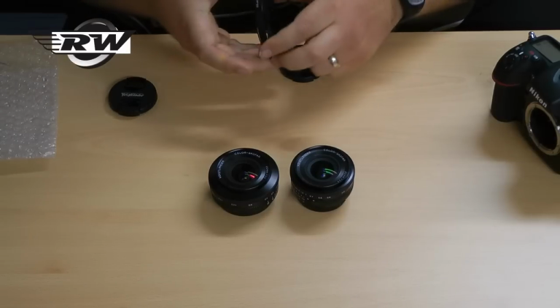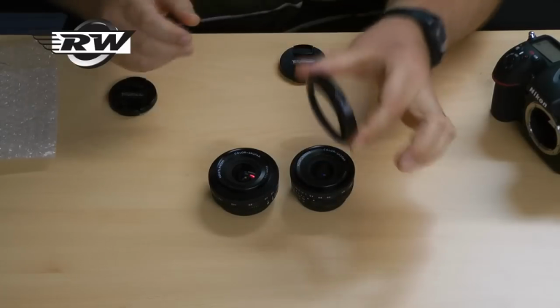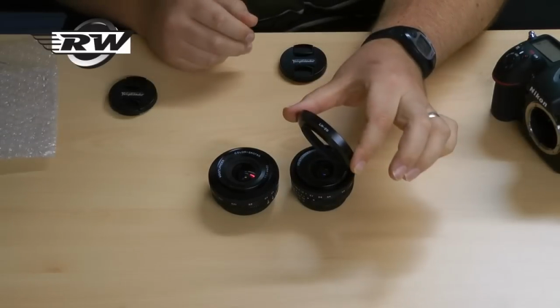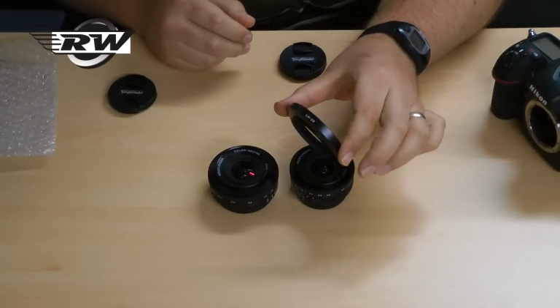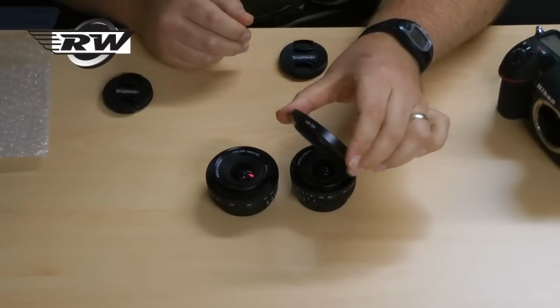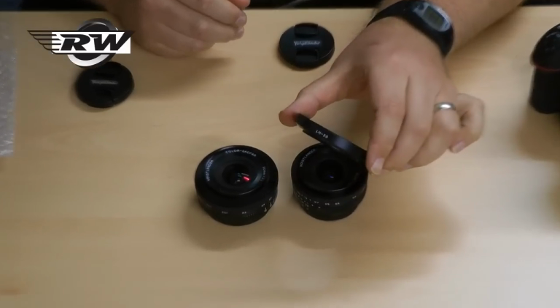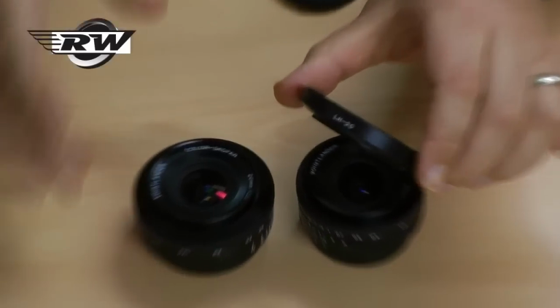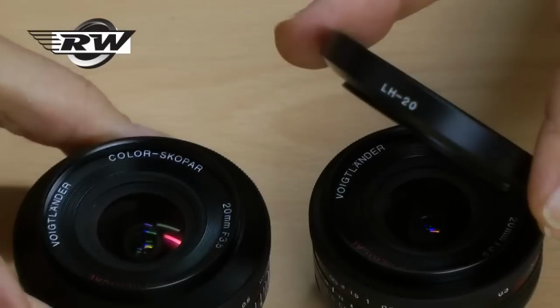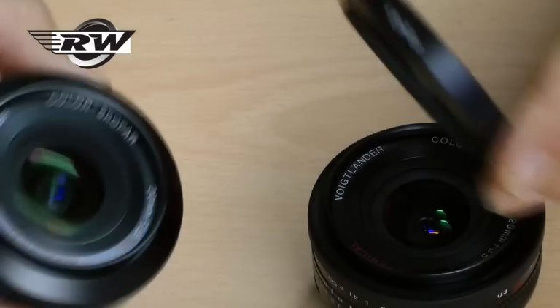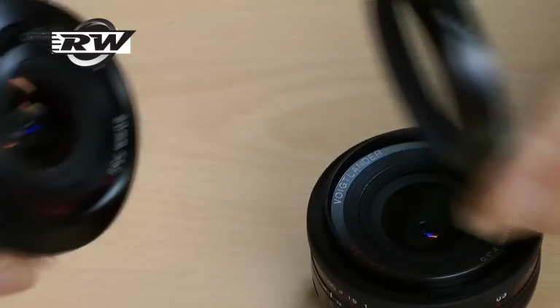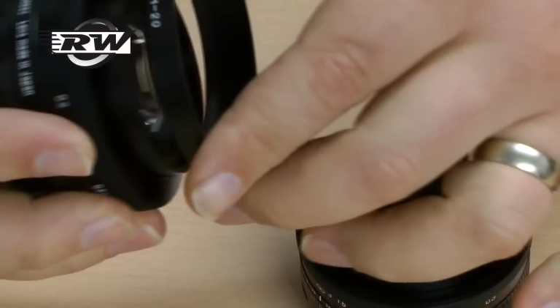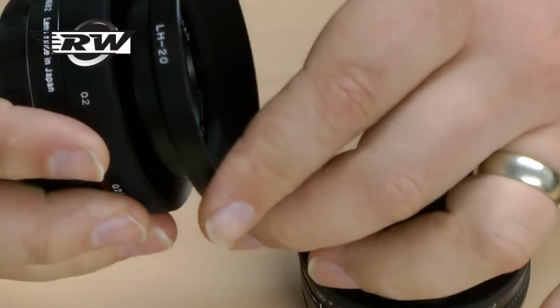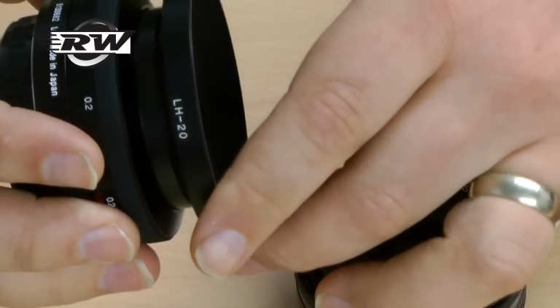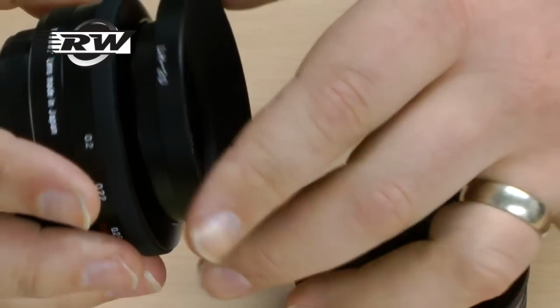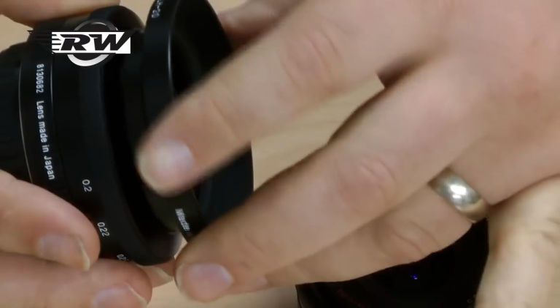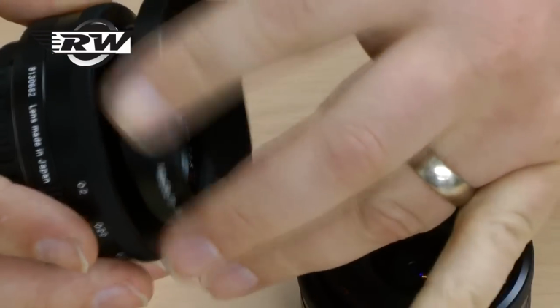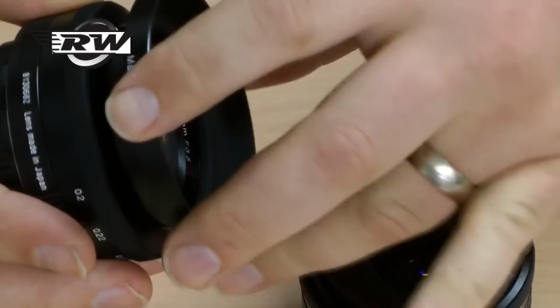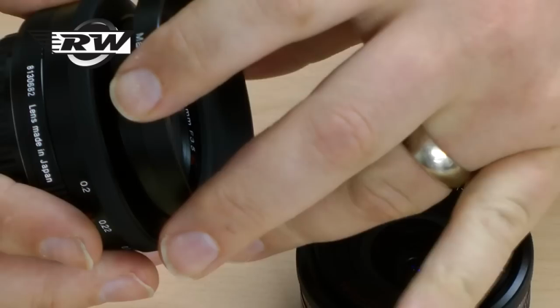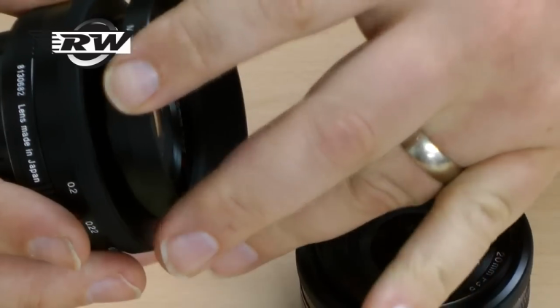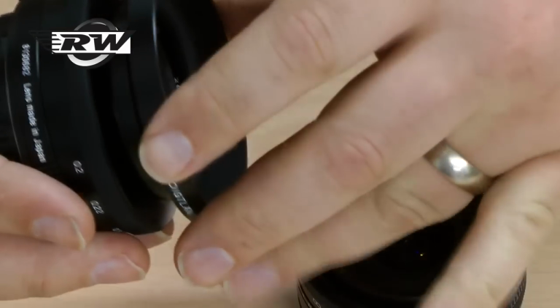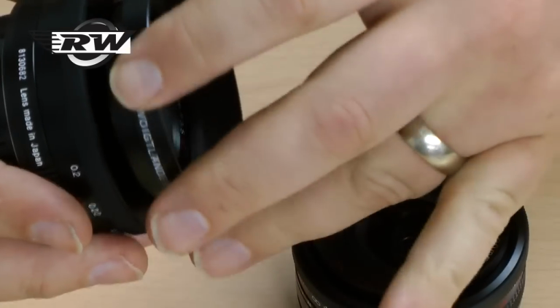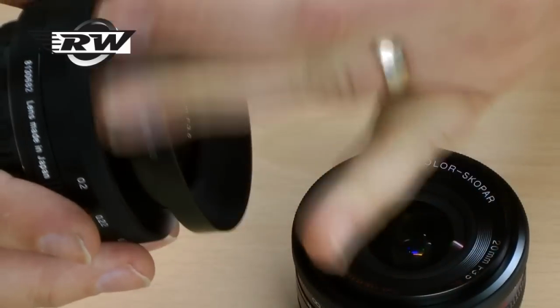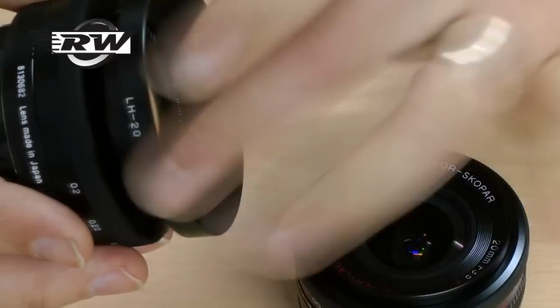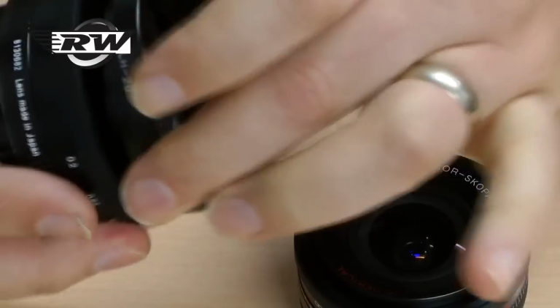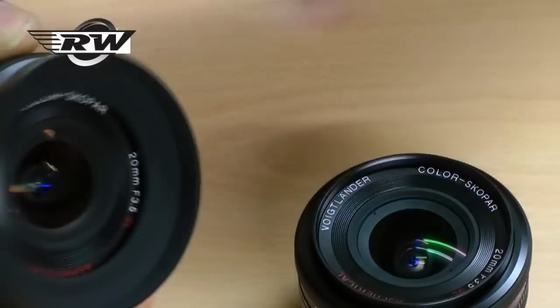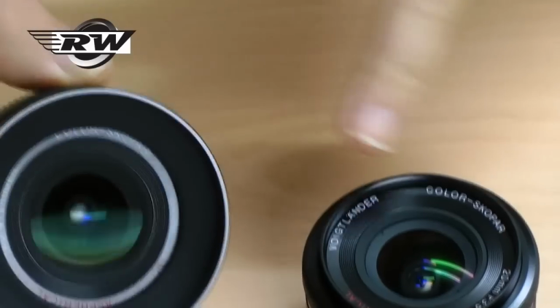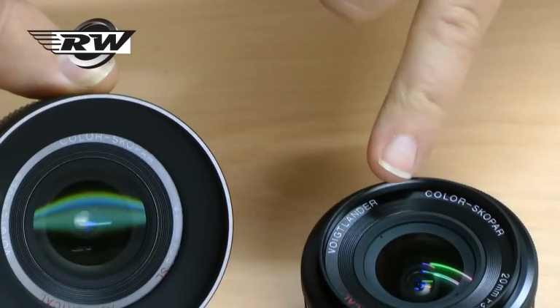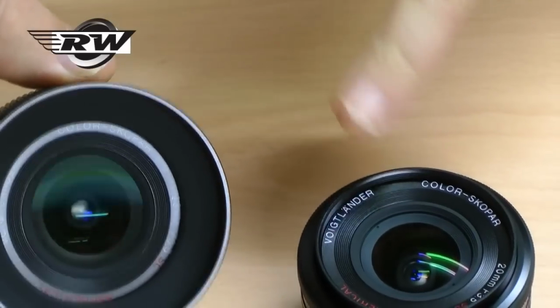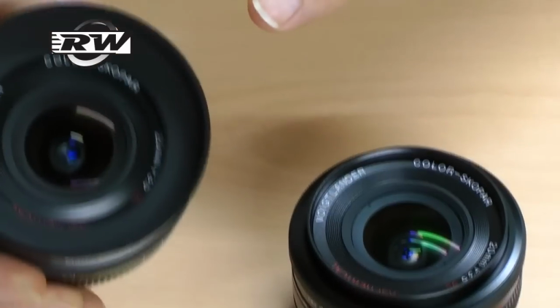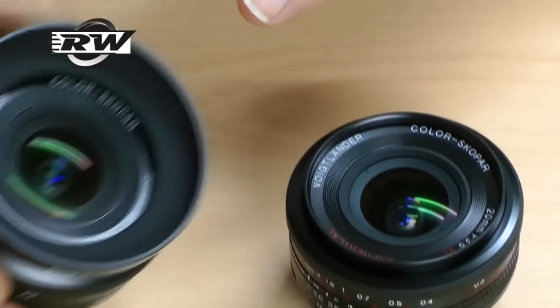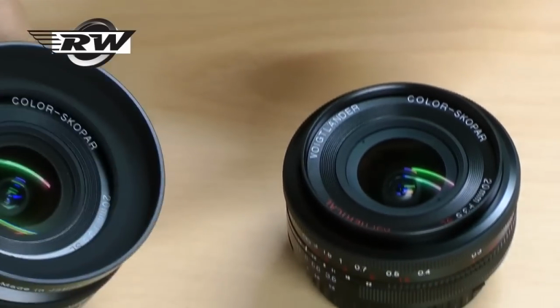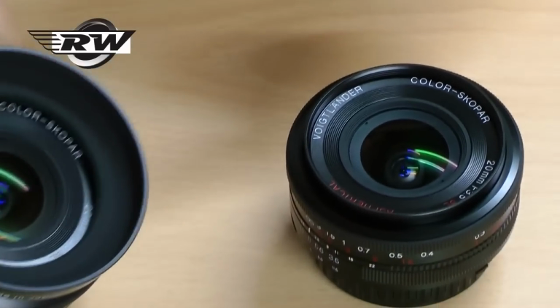One other really useful addition is this — it's called the LH20 and it's their little lens hood. Metal construction, lovely quality, screws into the 52mm filter thread. It's the same hood for both lenses and it works absolutely beautifully.